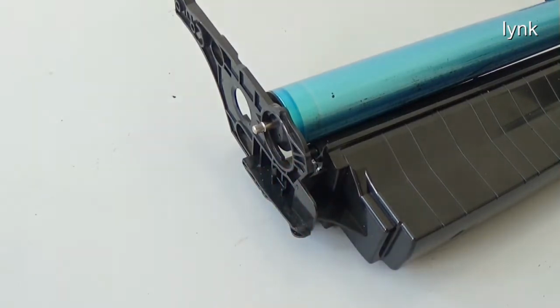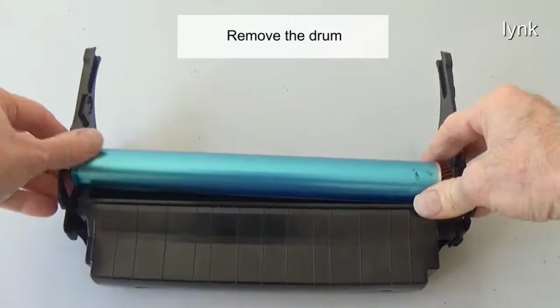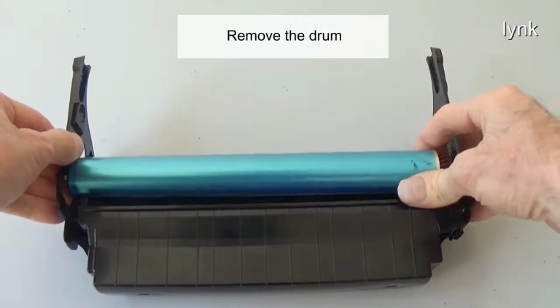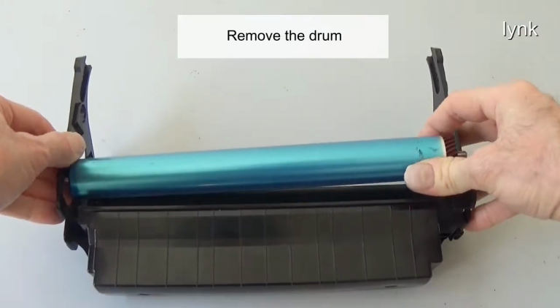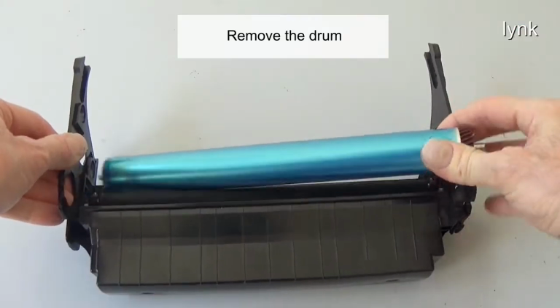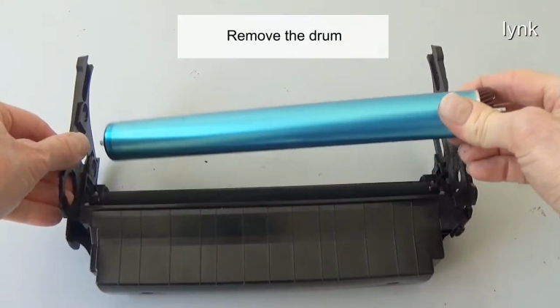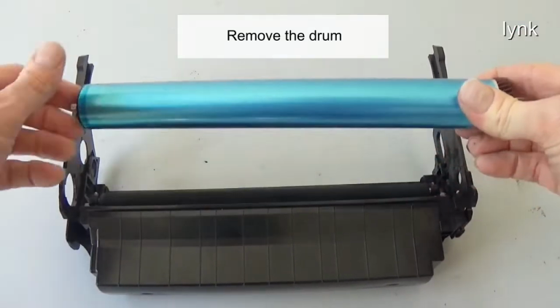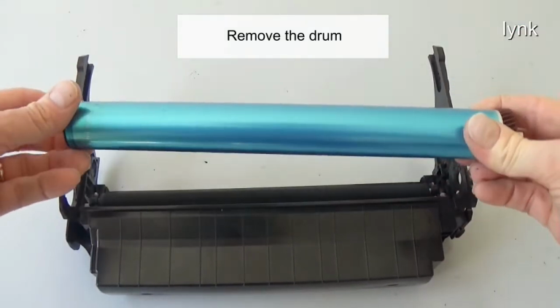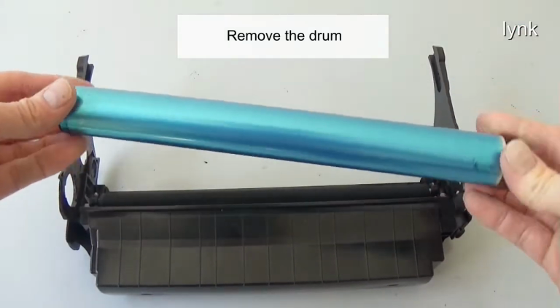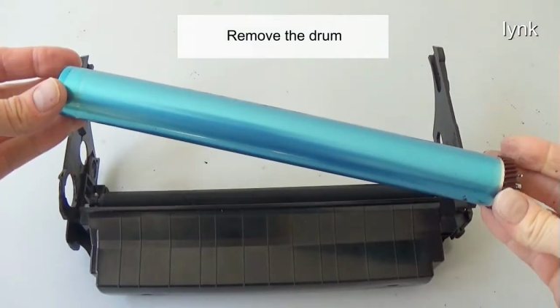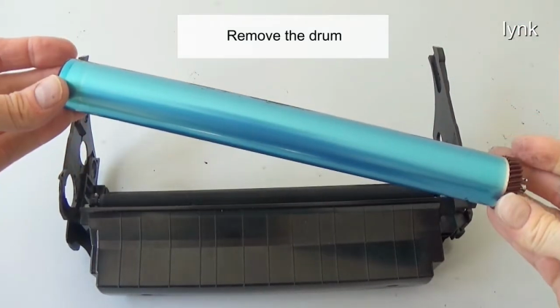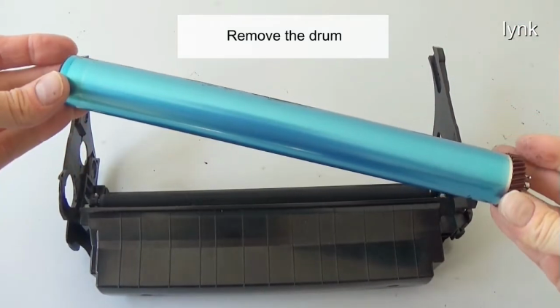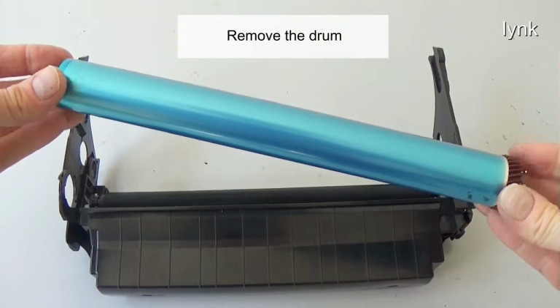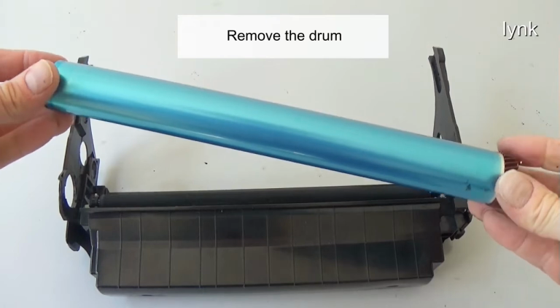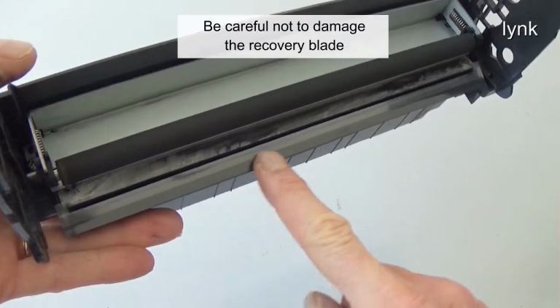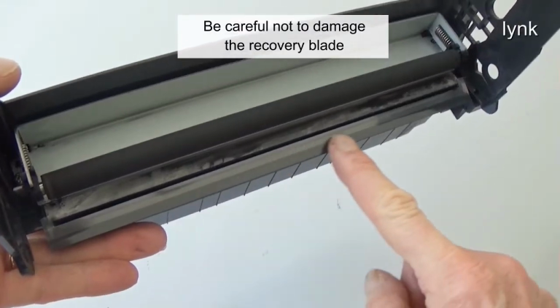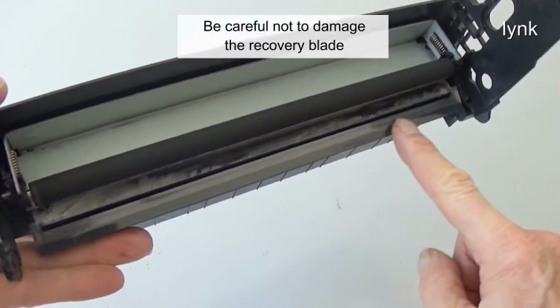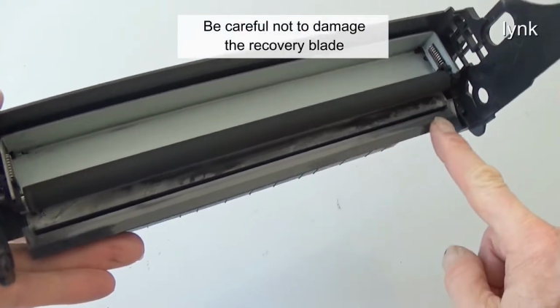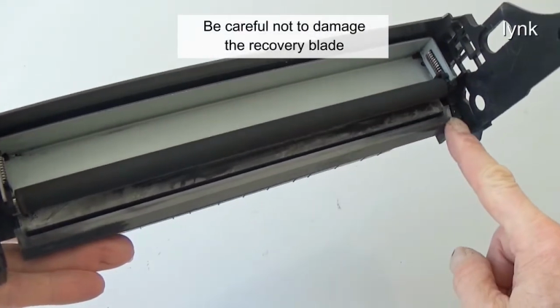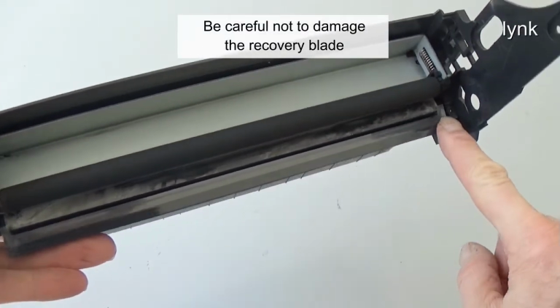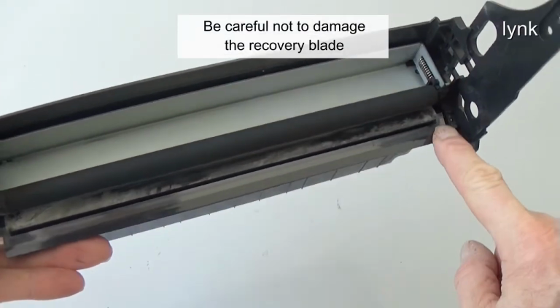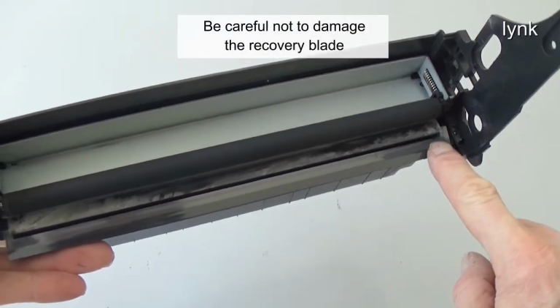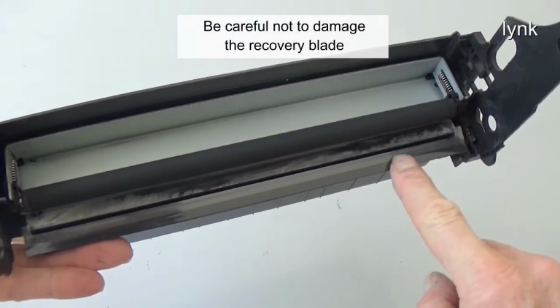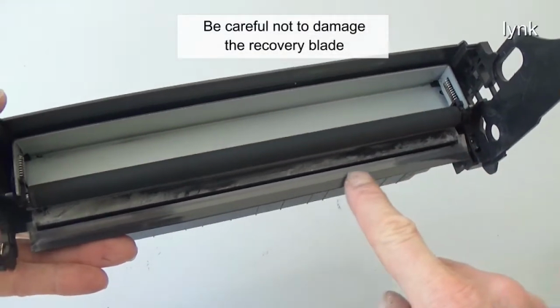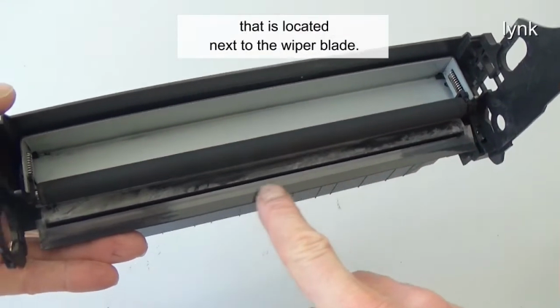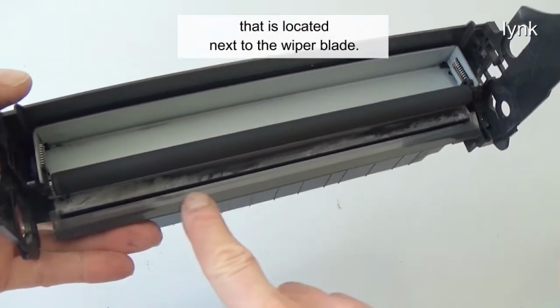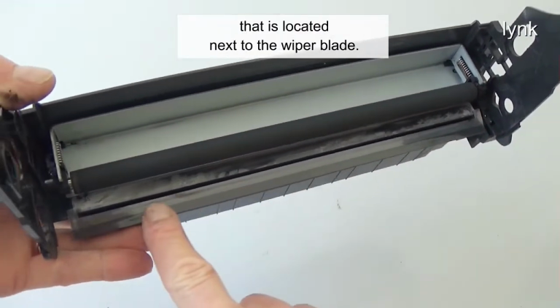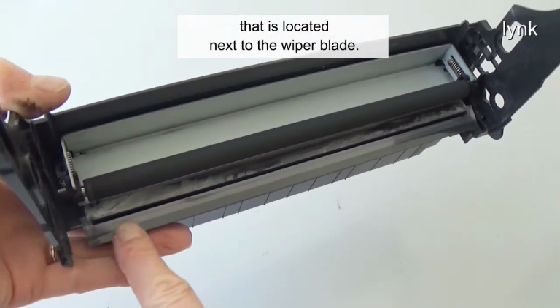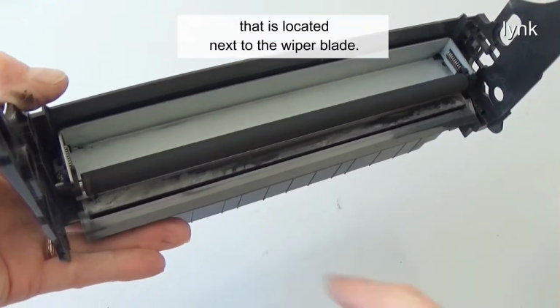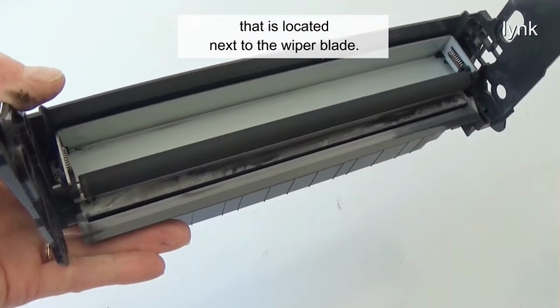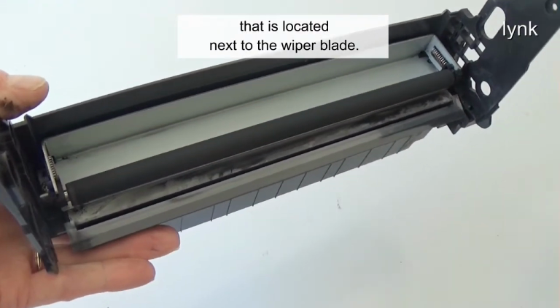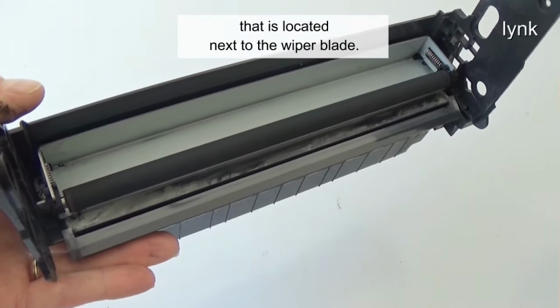Remove the drum. Be careful not to damage the recovery blade that is located next to the wiper blade.